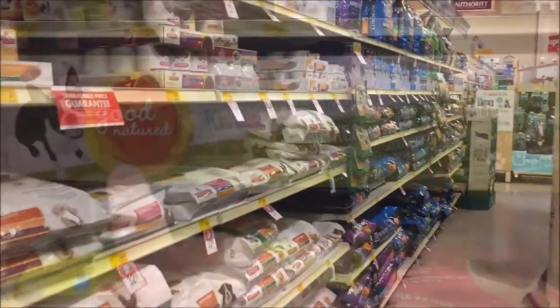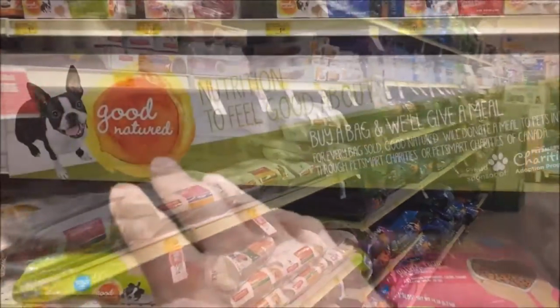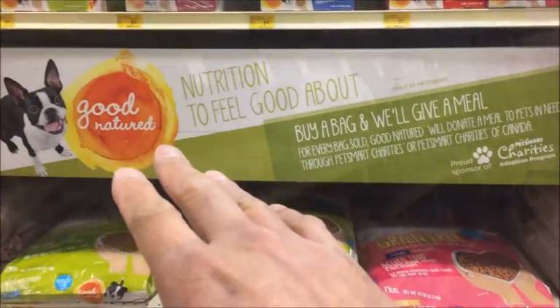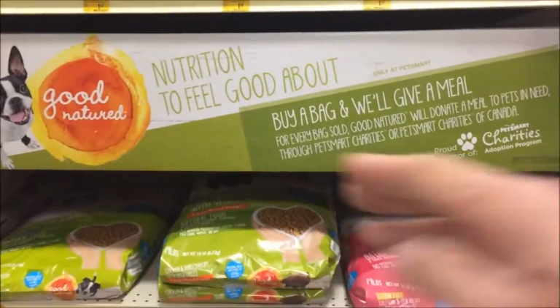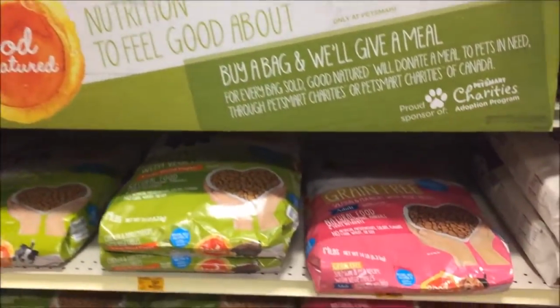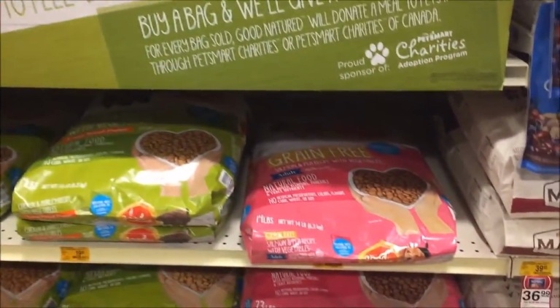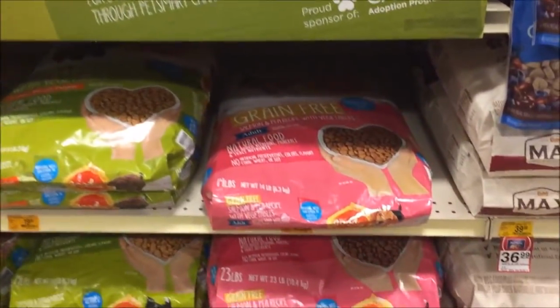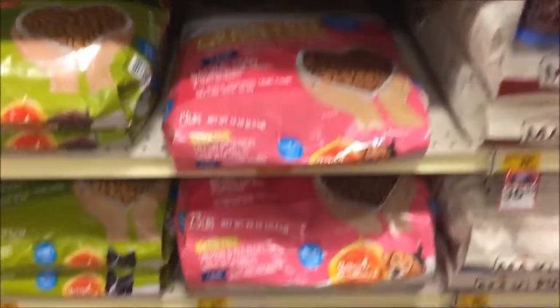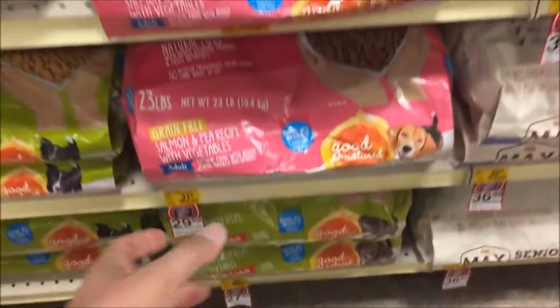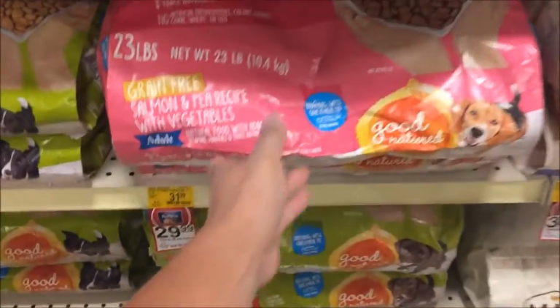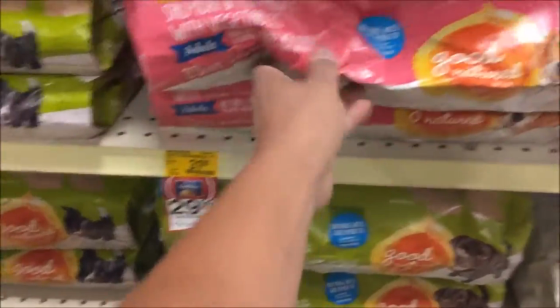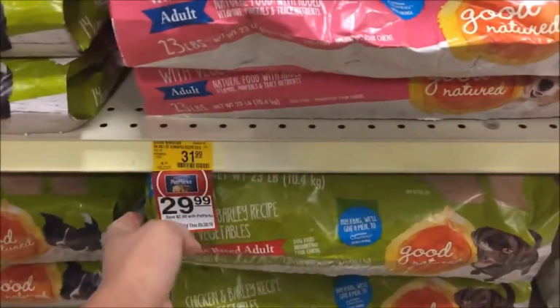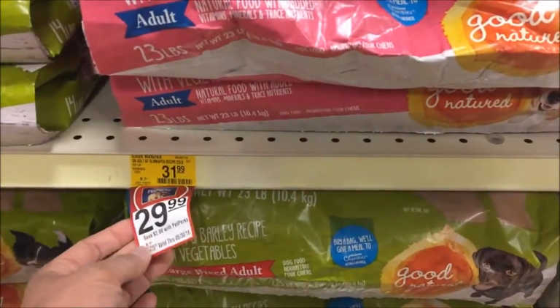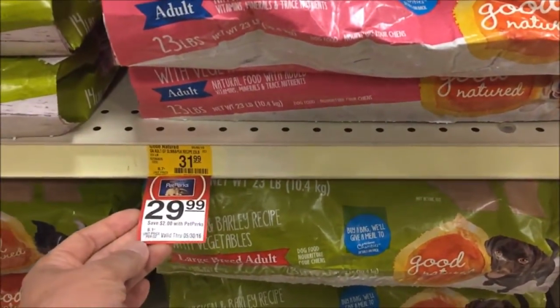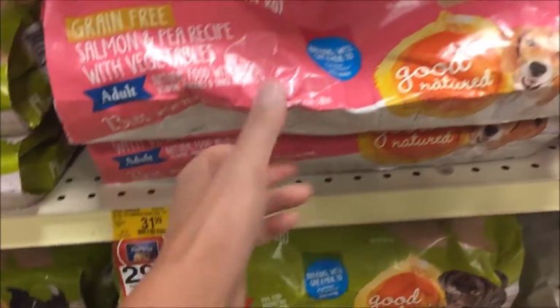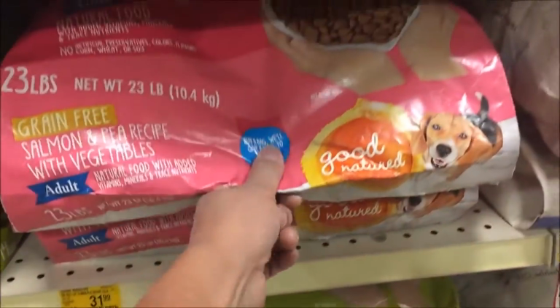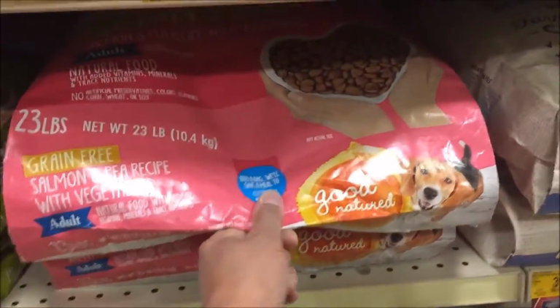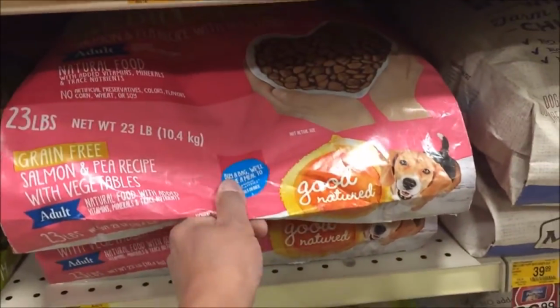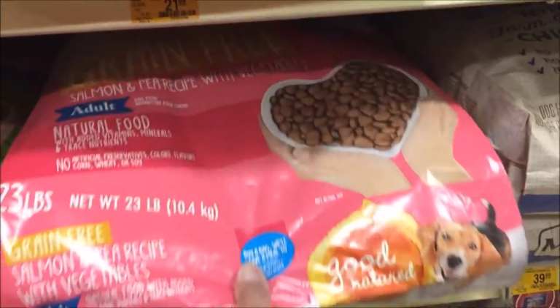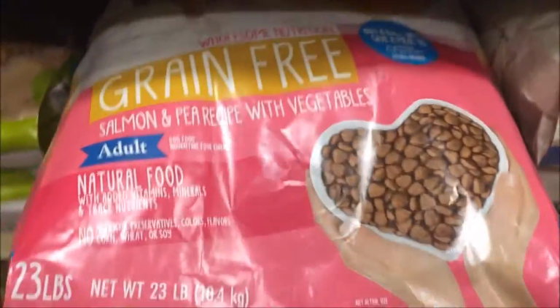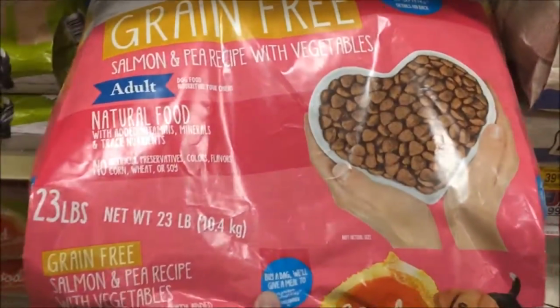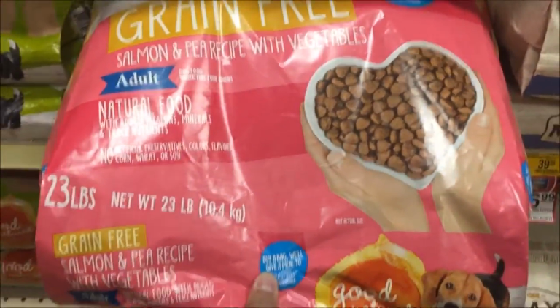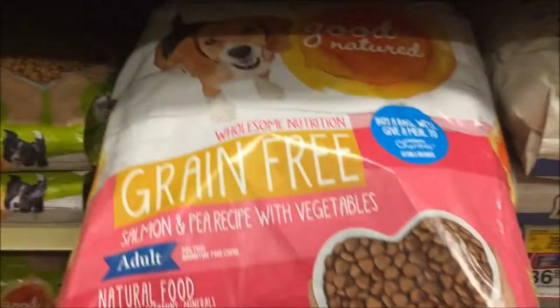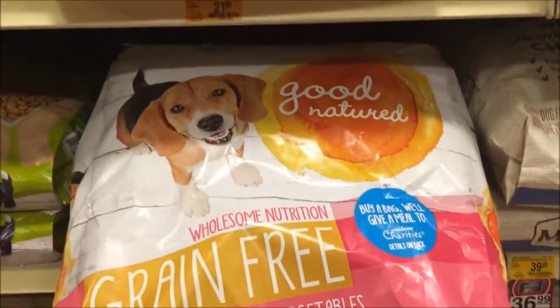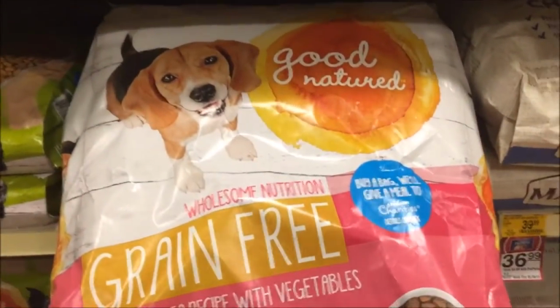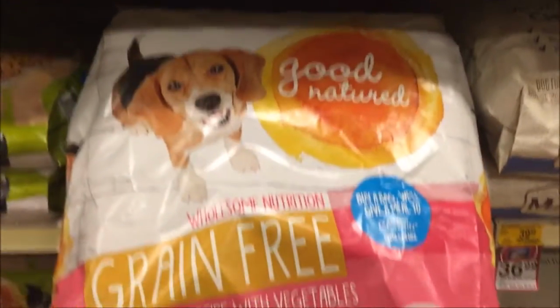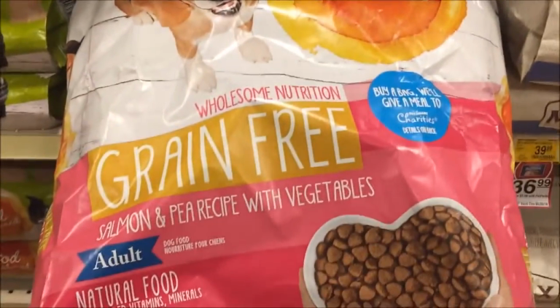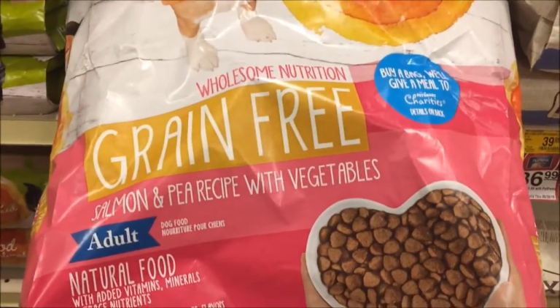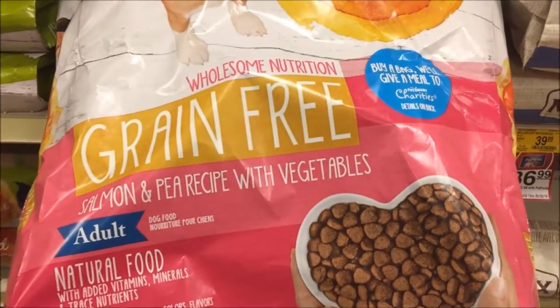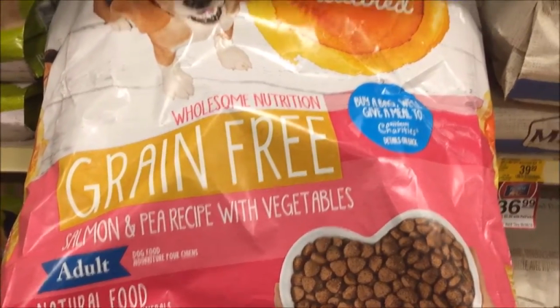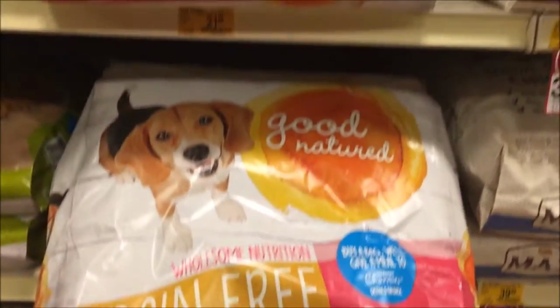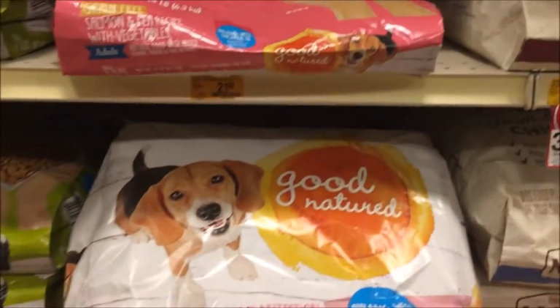I believe she told me that a good nature brand is their own brand. I'm going to go with this one — $29.99 for a 23 pound bag. This looks pretty good. Let's get this one.